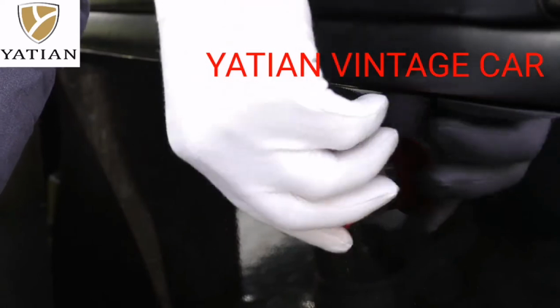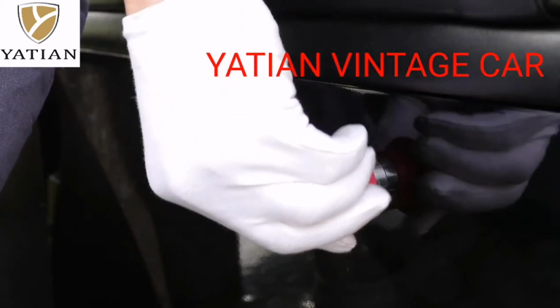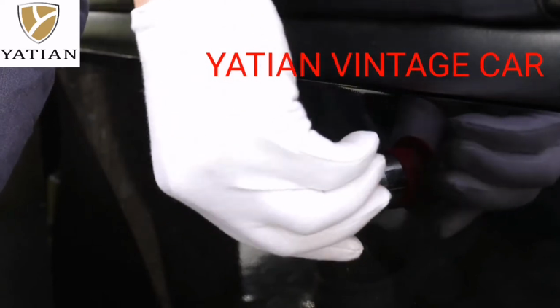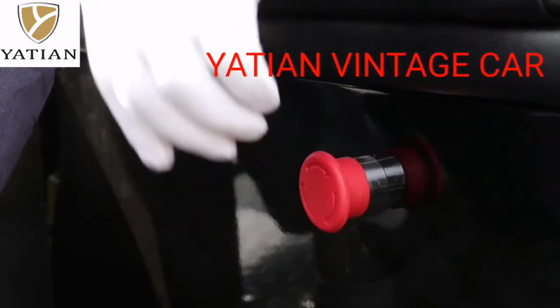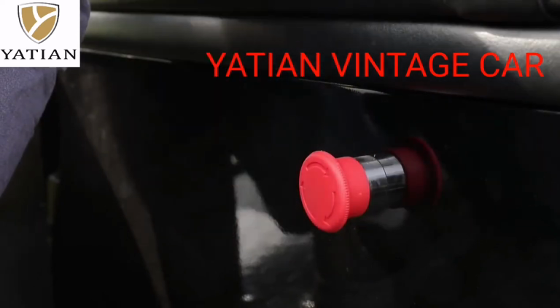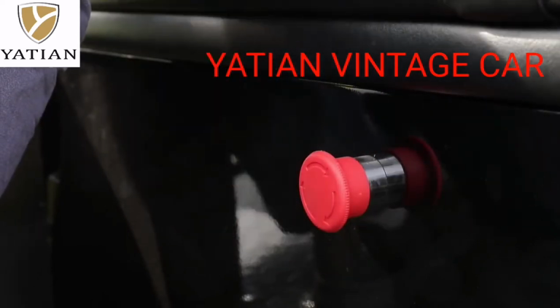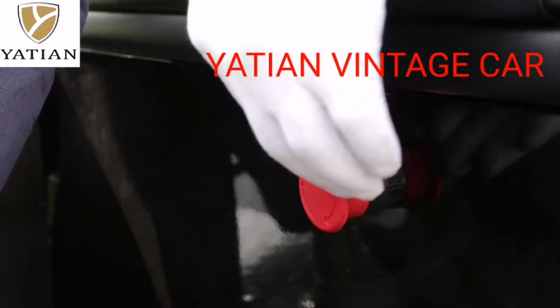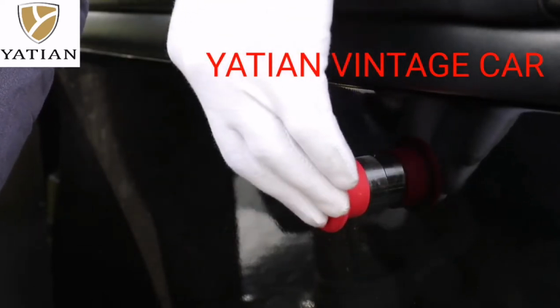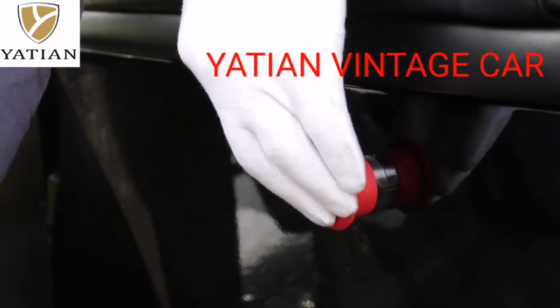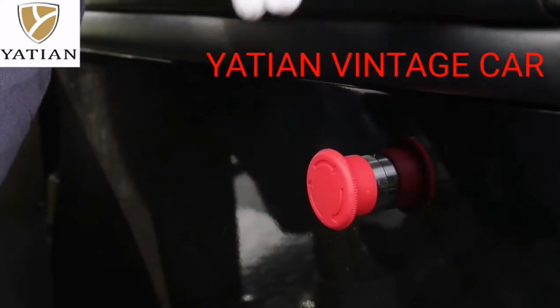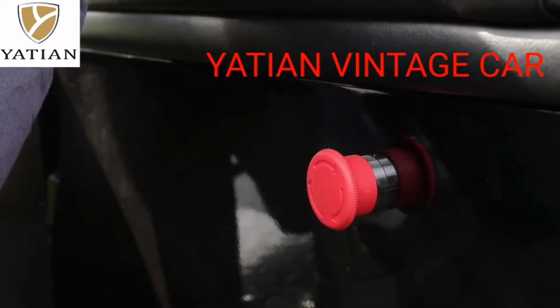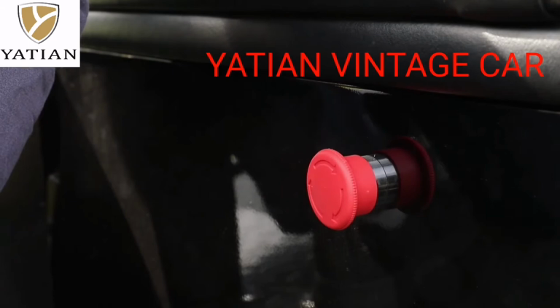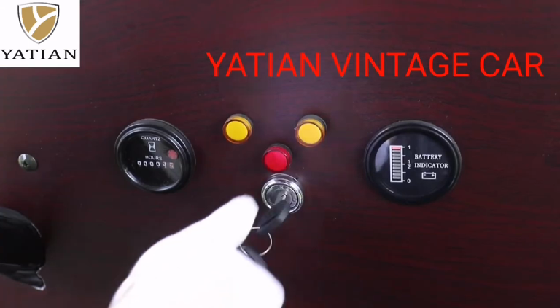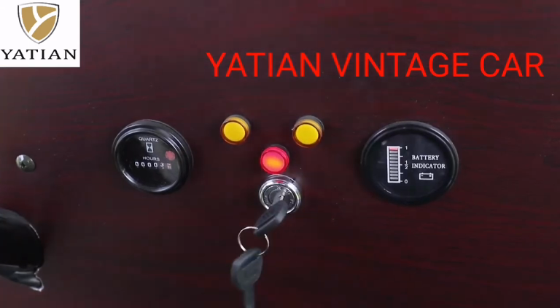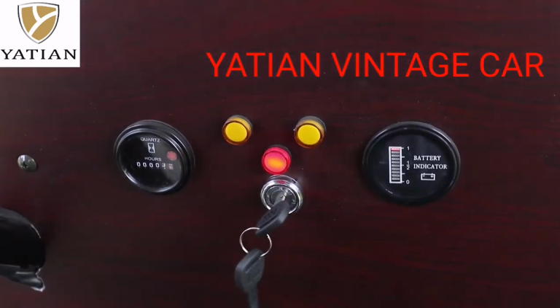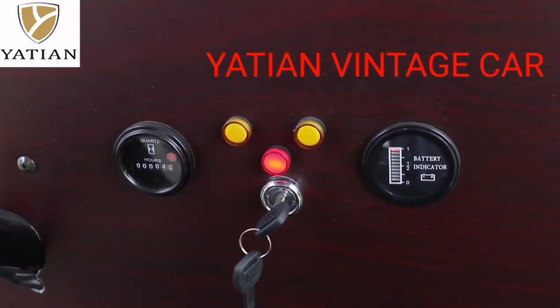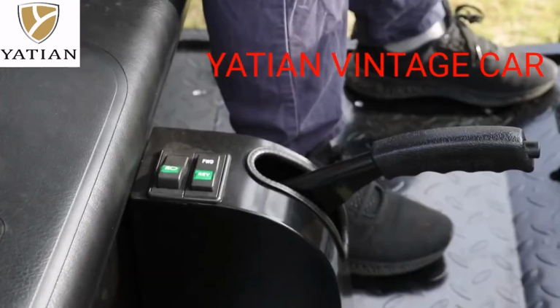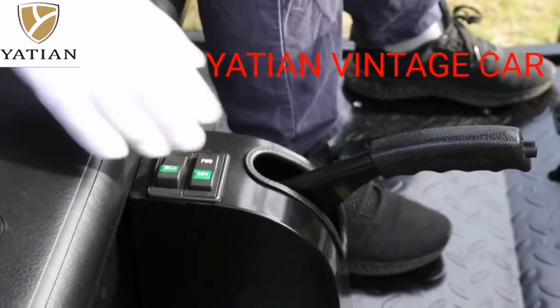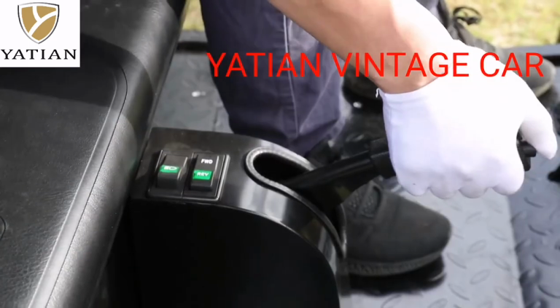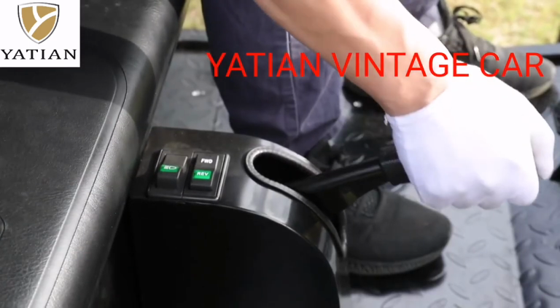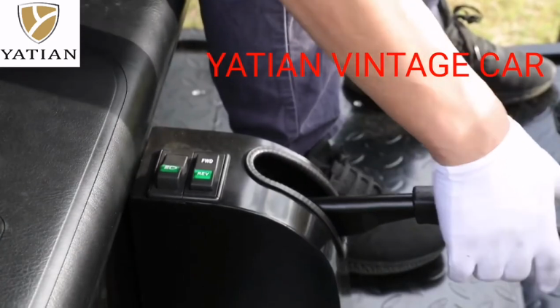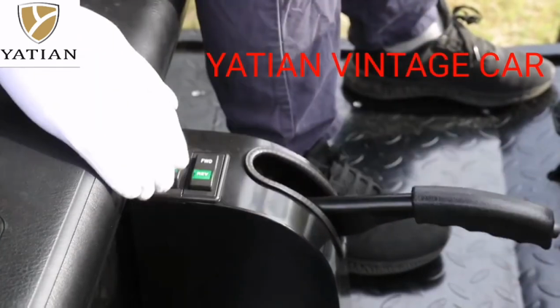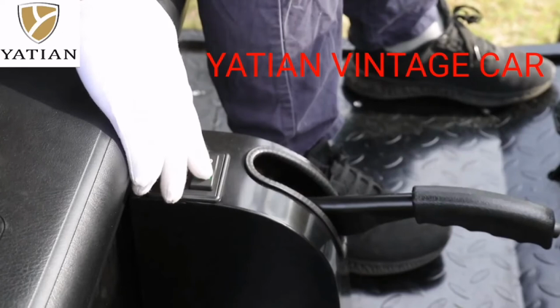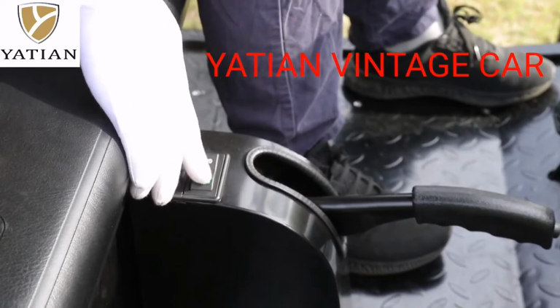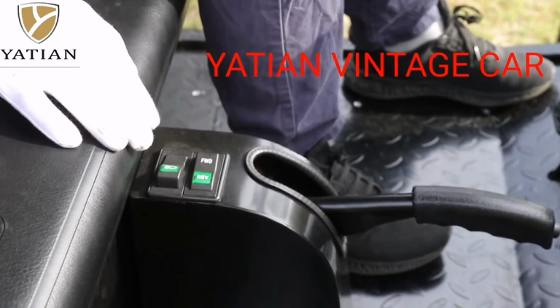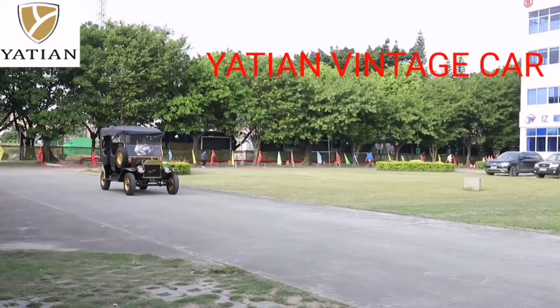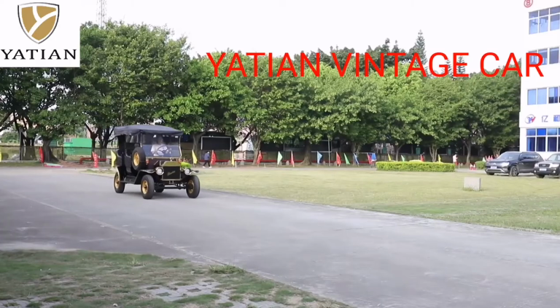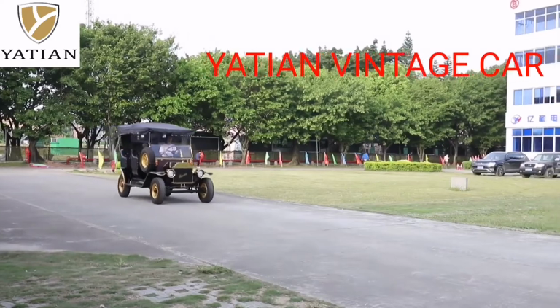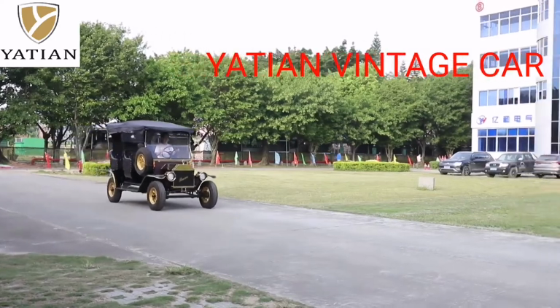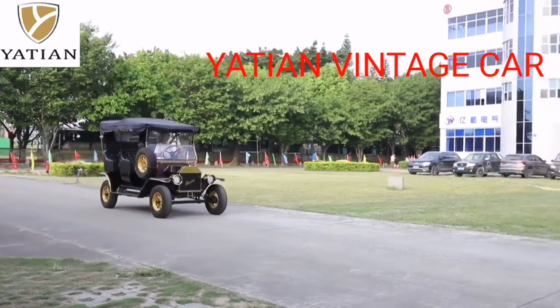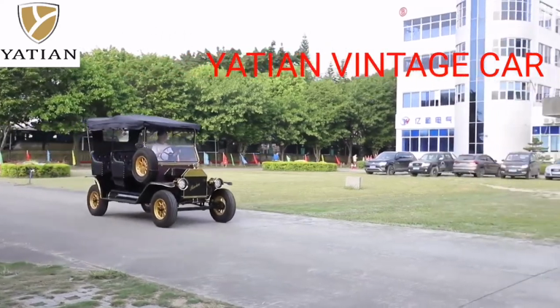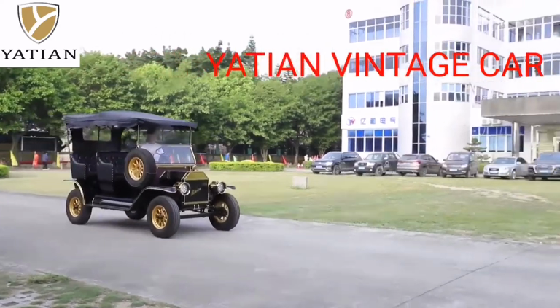The ergonomically designed seat of the Classic Car relieves the fatigue of the journey. The vehicle is equipped with a charger and can be charged anywhere. The red button is the power switch, and it is easy to operate the dashboard.